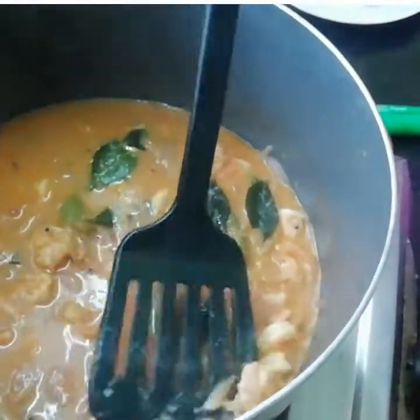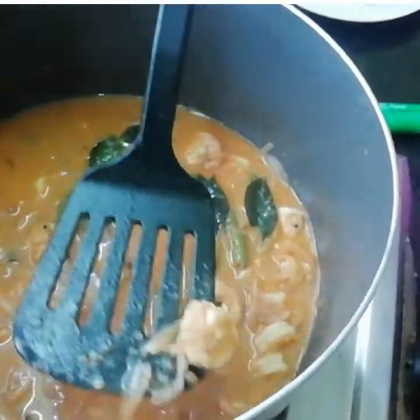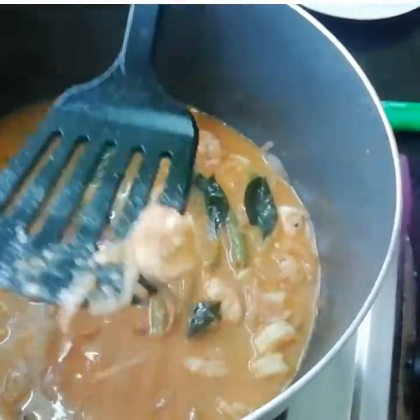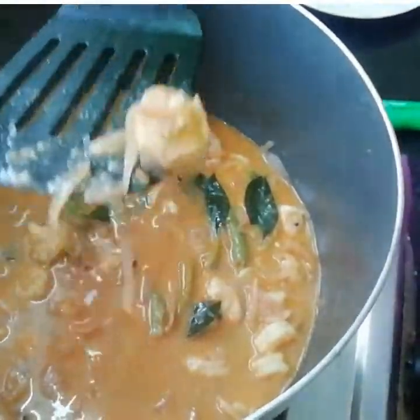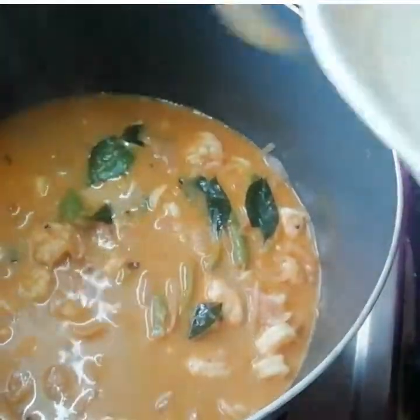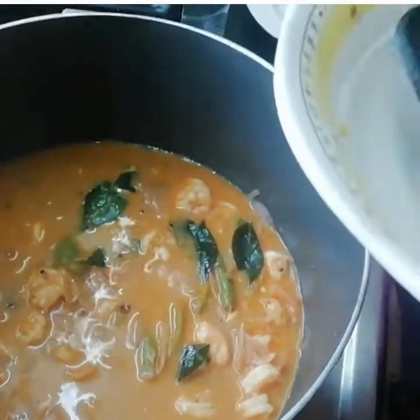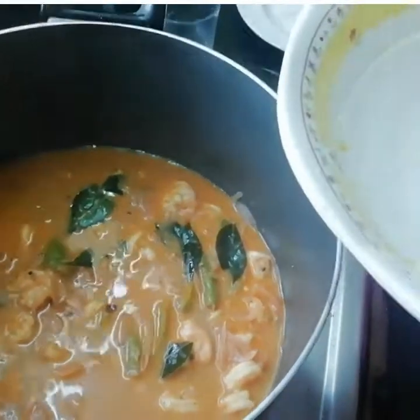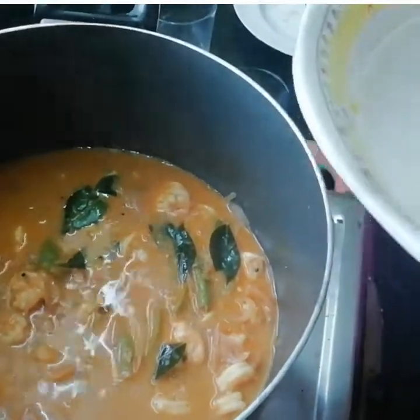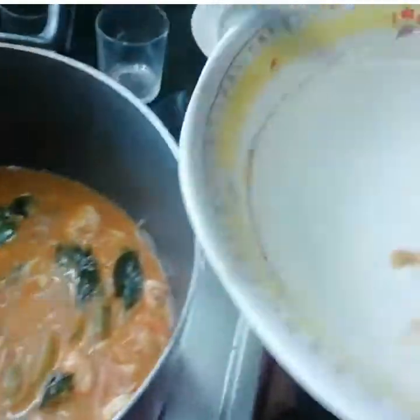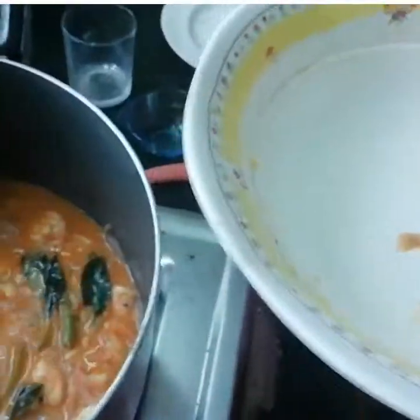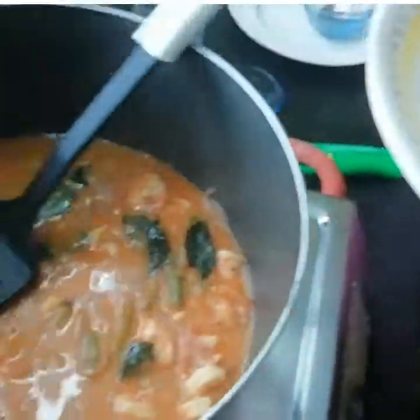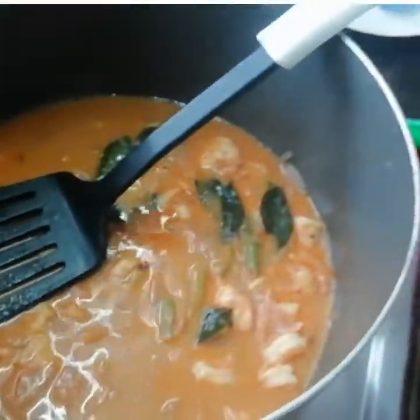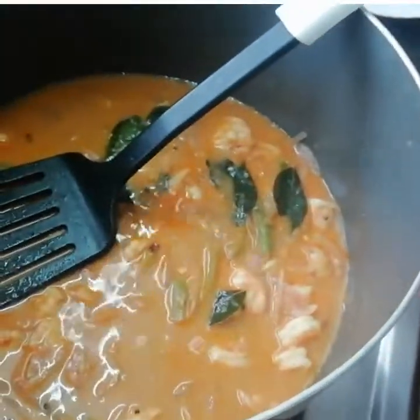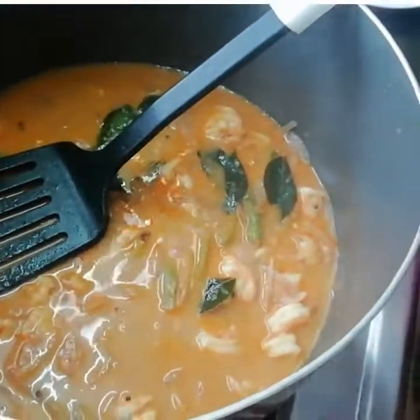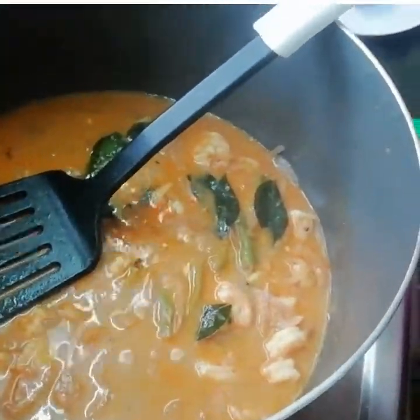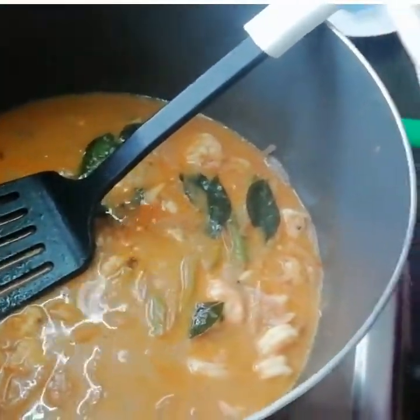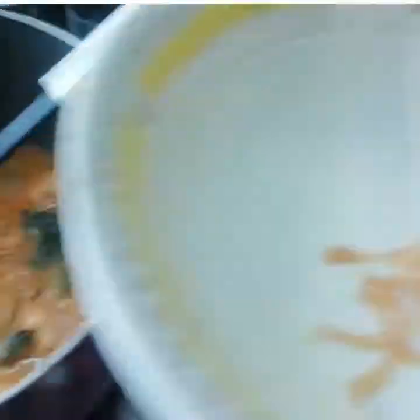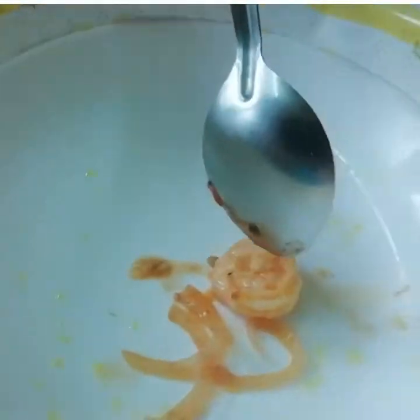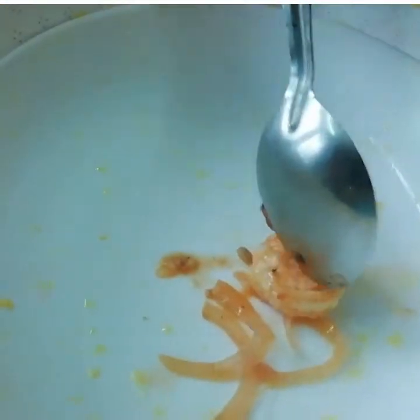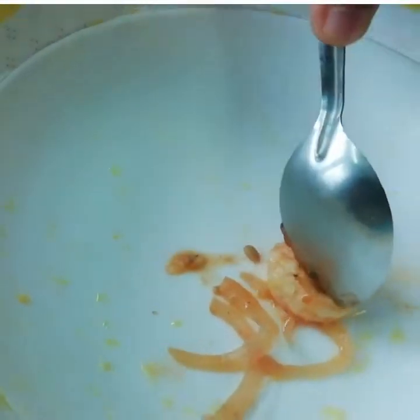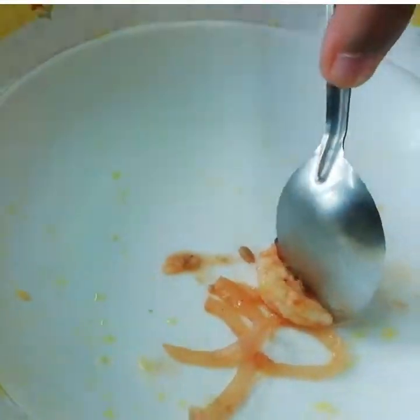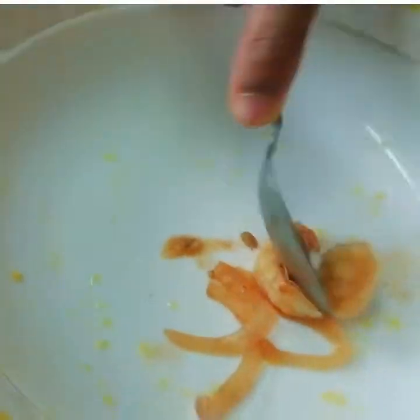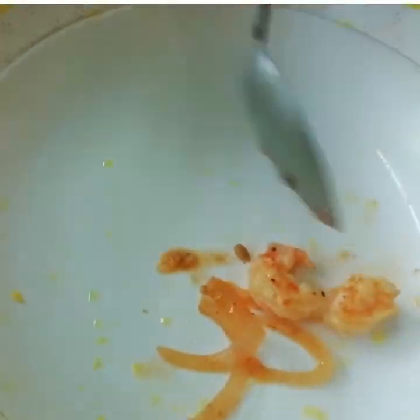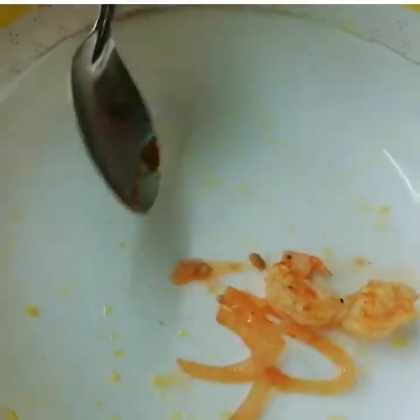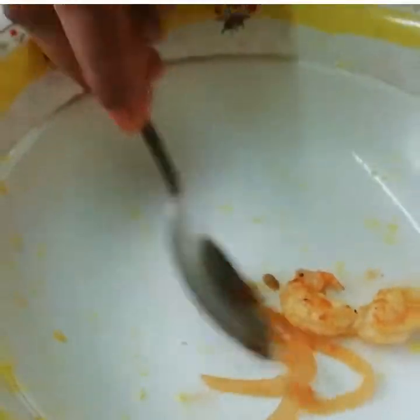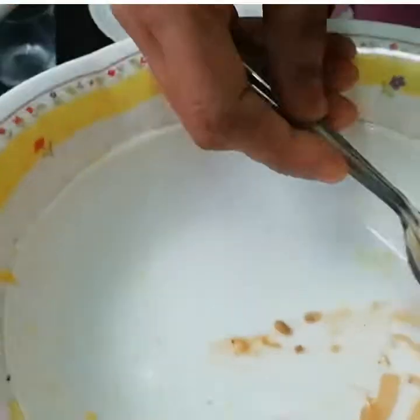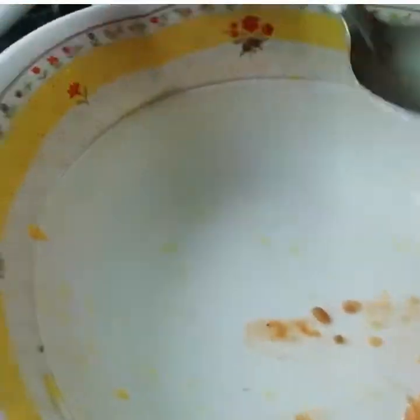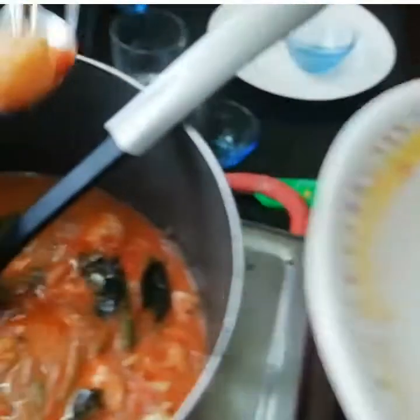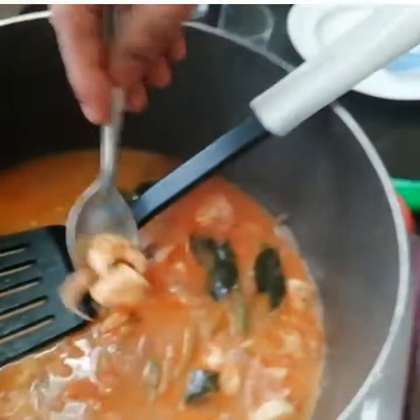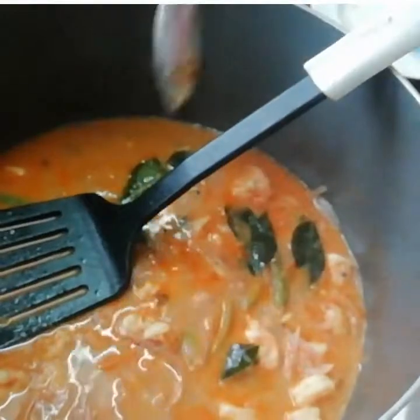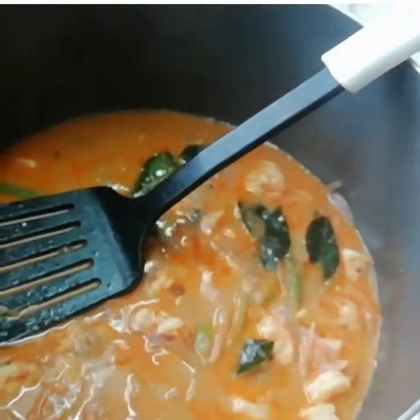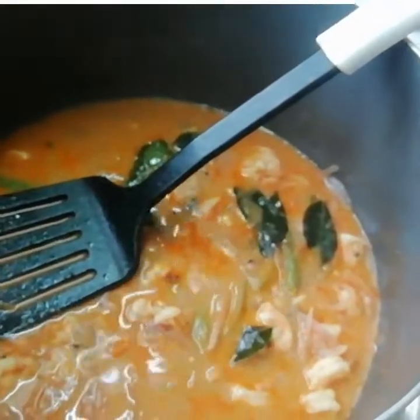After roughly 5 minutes, you can check if the prawns are cooked. Just take out a prawn and cut it — if it cuts easily, it means it's cooked.